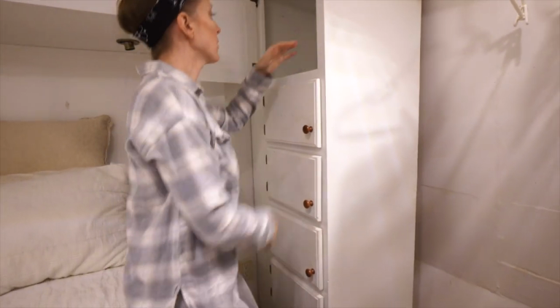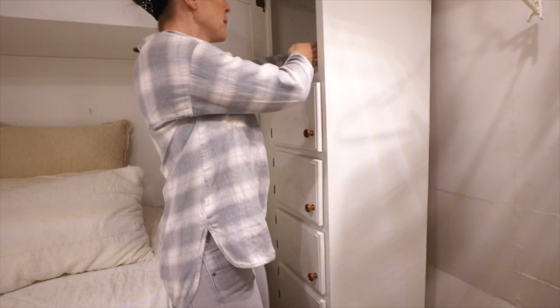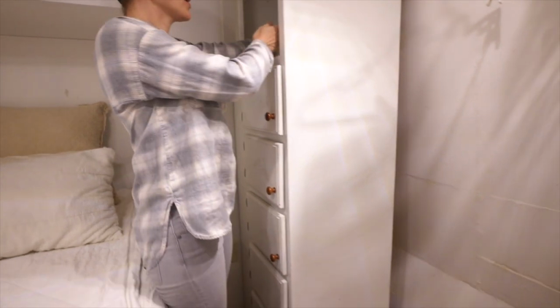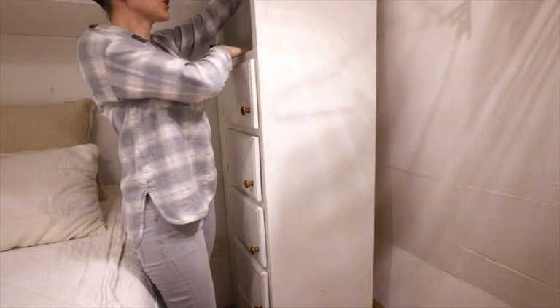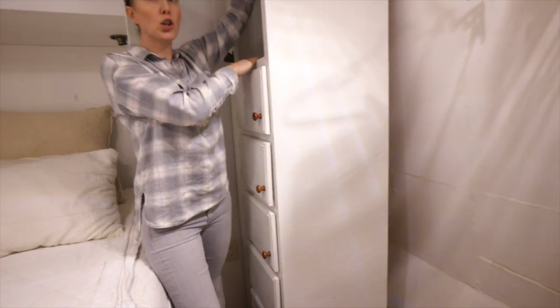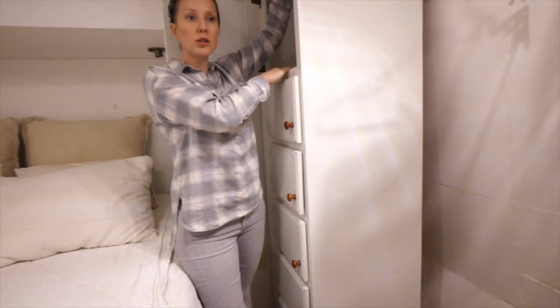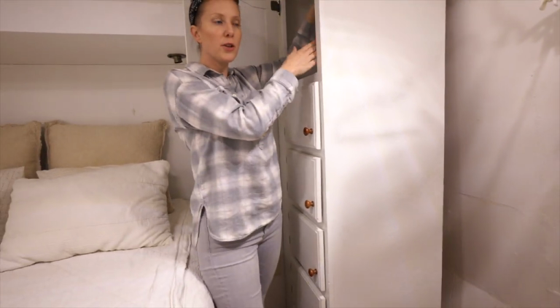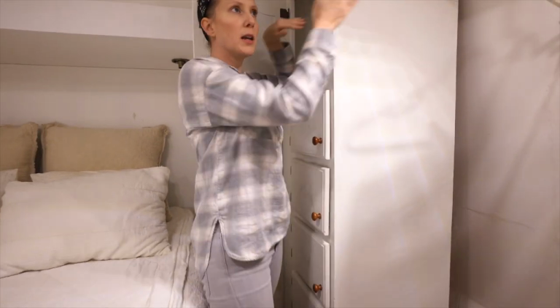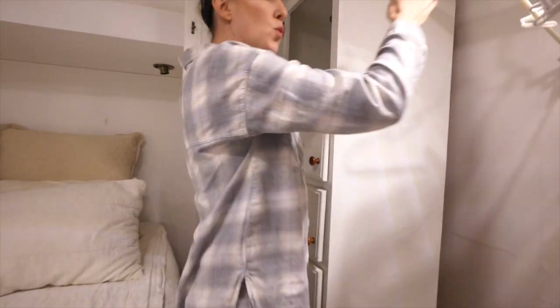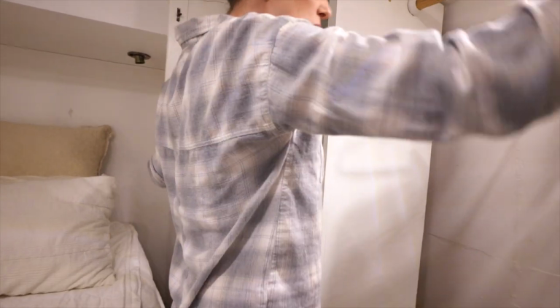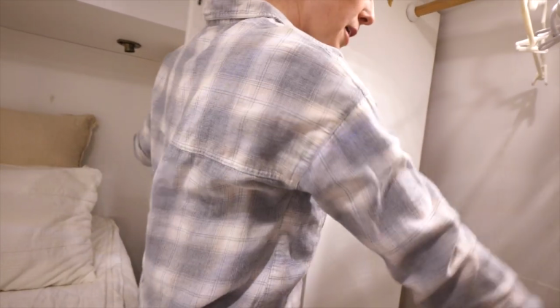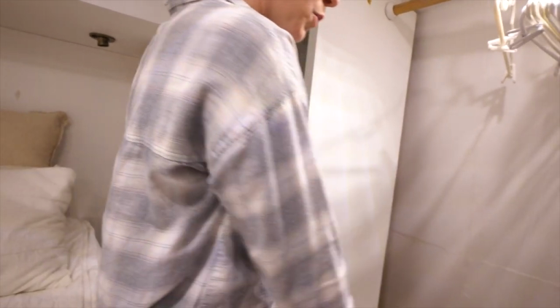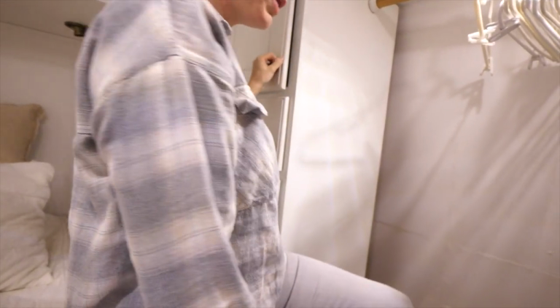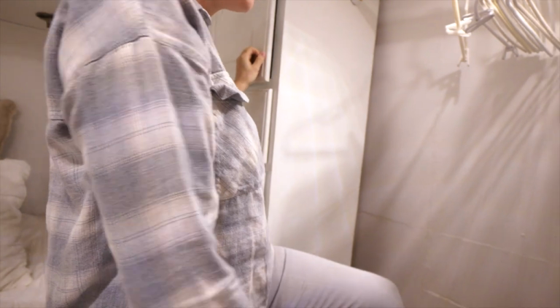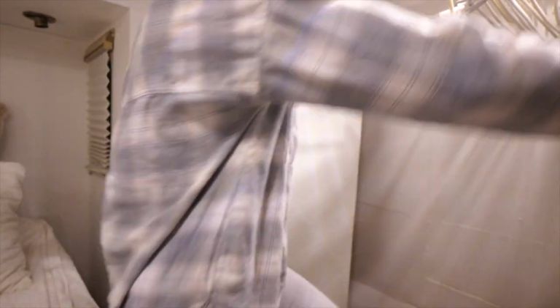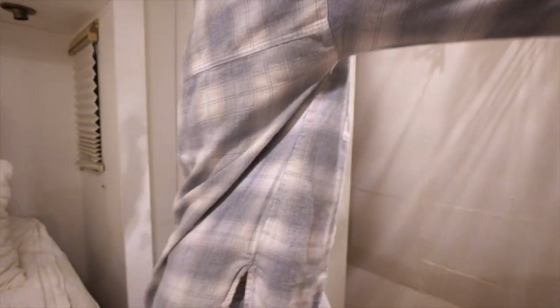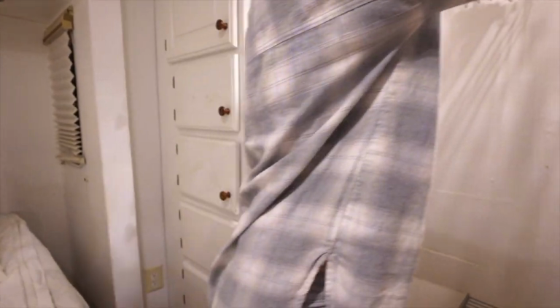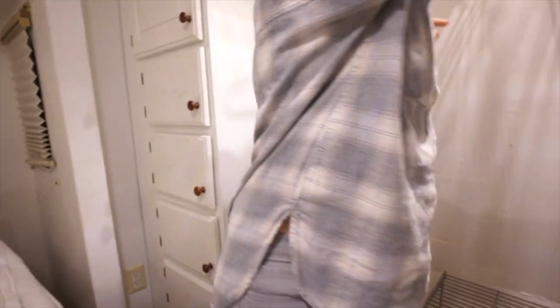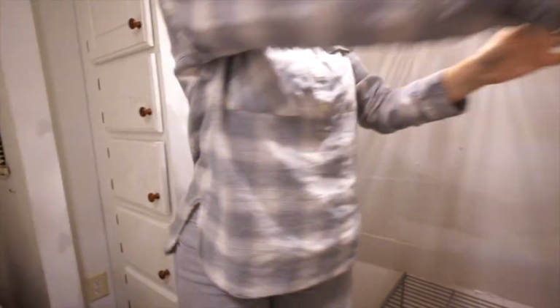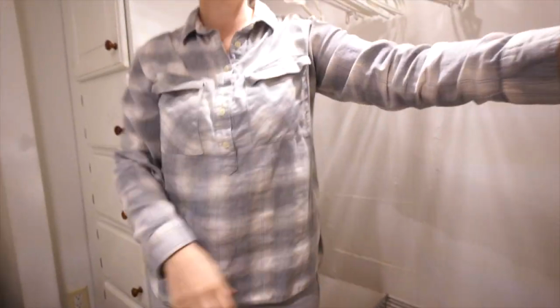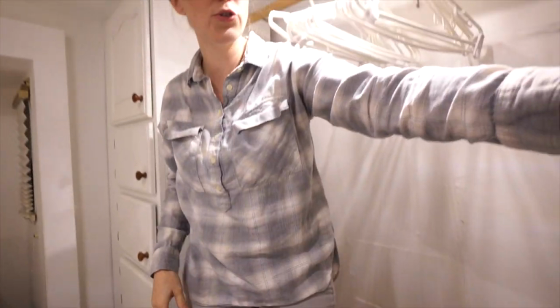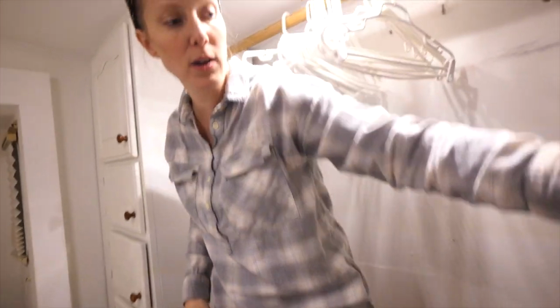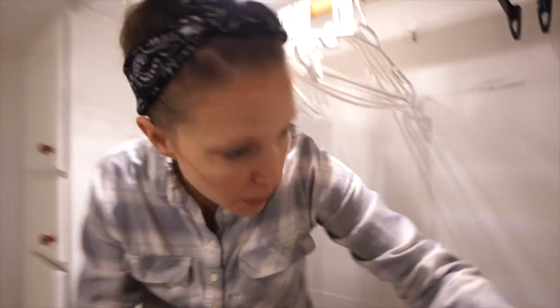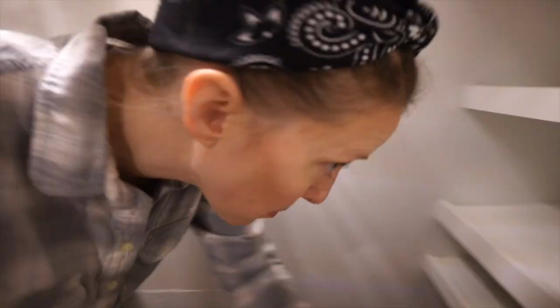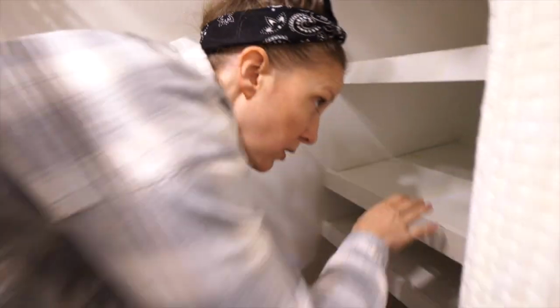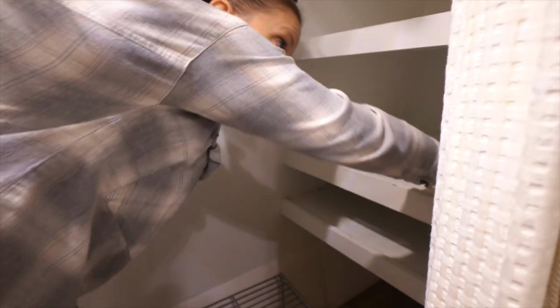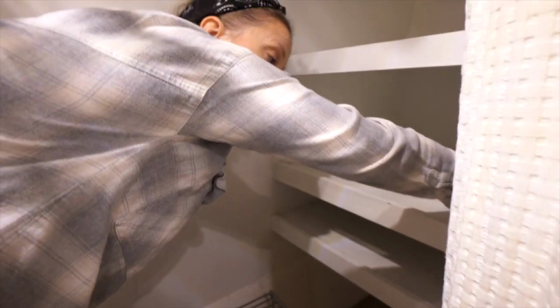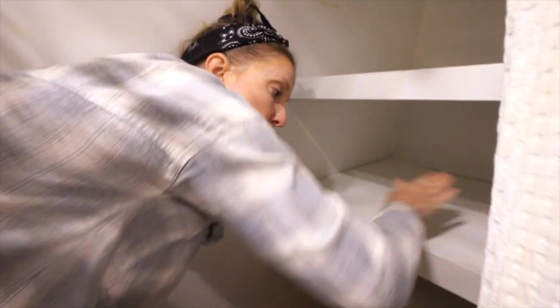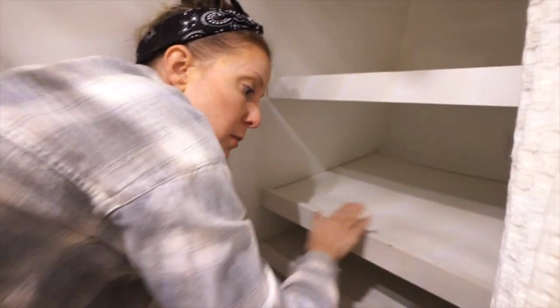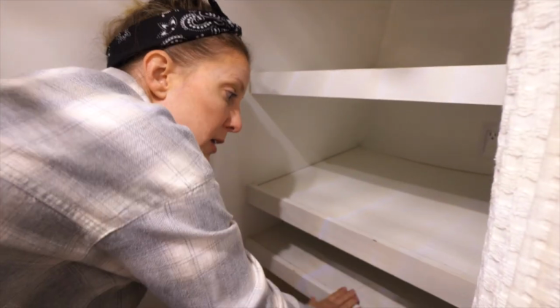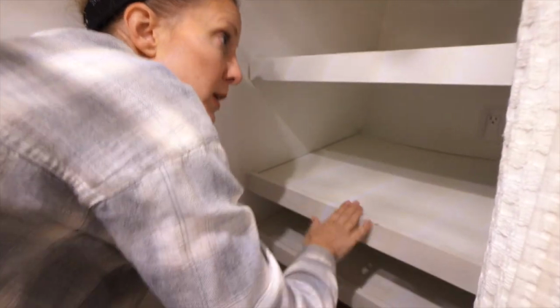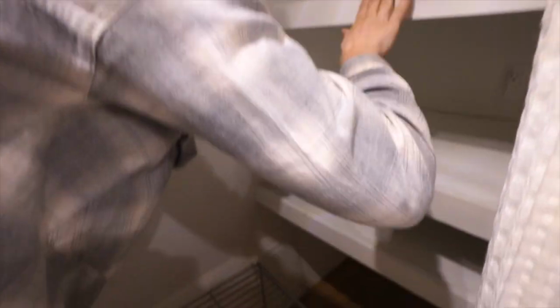Look how much clothes I could fit in here. We hung stuff, we had platforms. We did not install the washer-dryer combo that you can put right here — we ended up just doing storage. If you lived in here long term, maybe you would want a washer-dryer, but I enjoyed it as storage. It was fine.